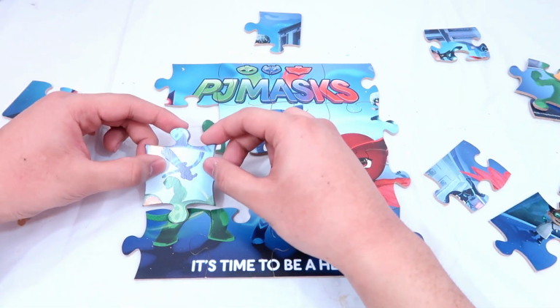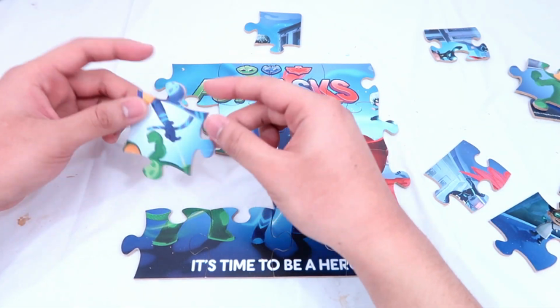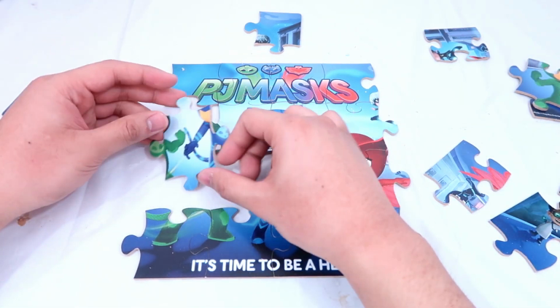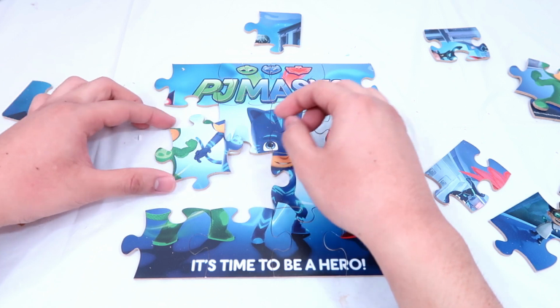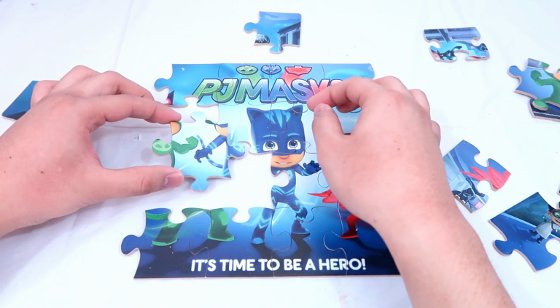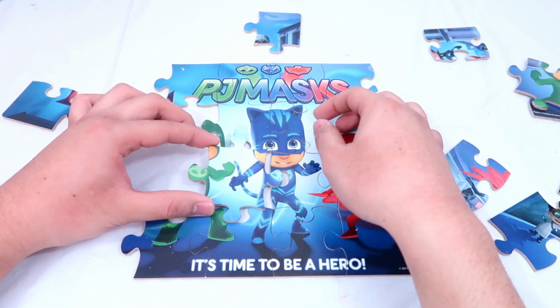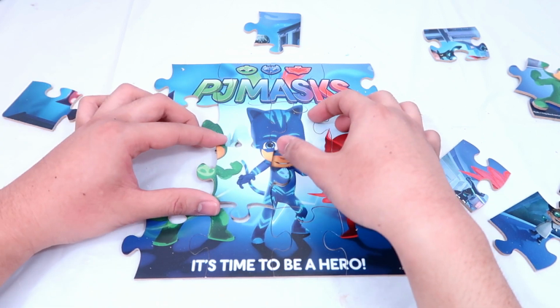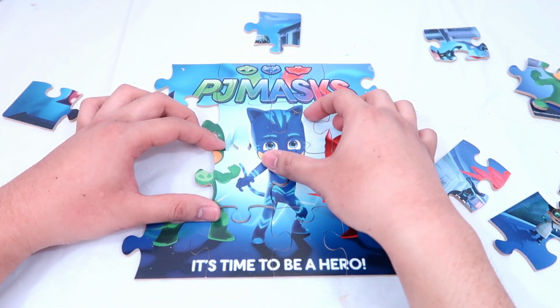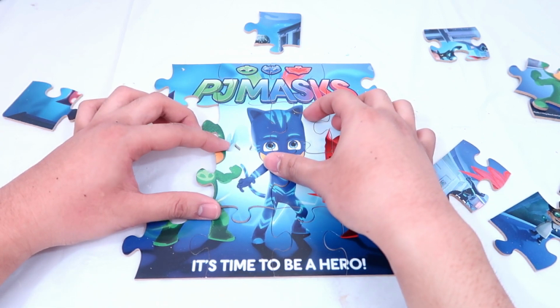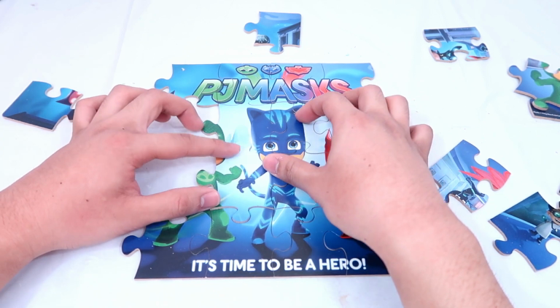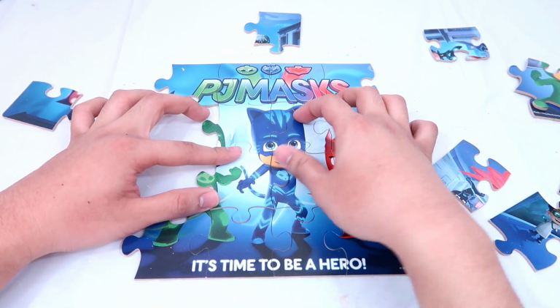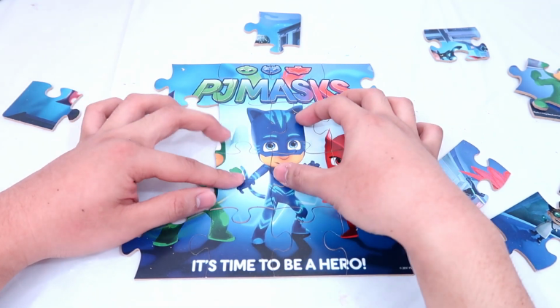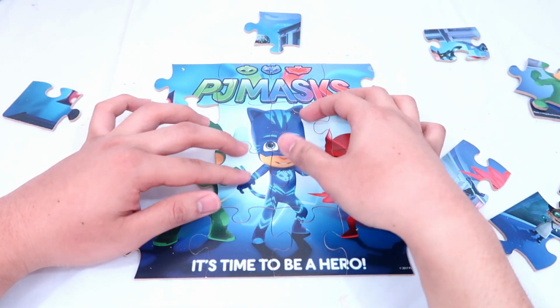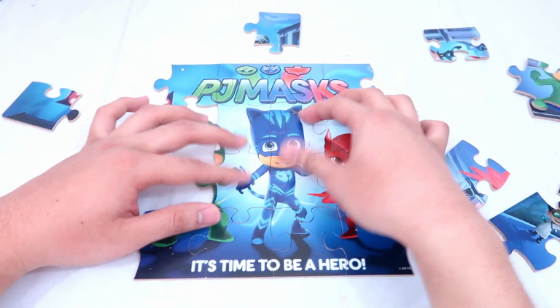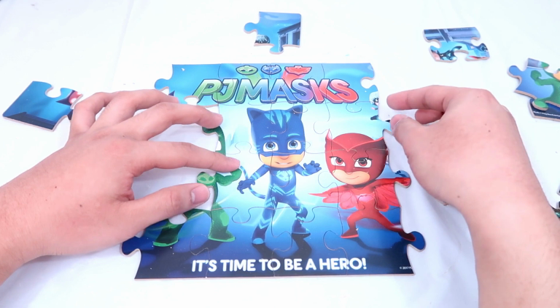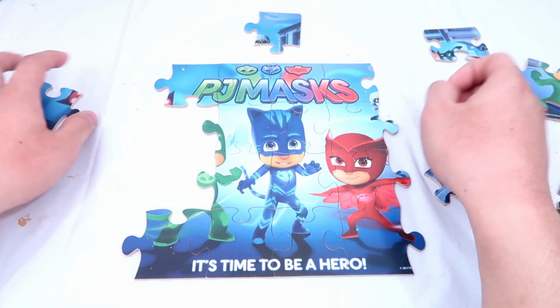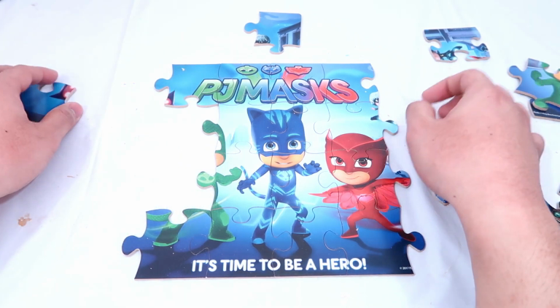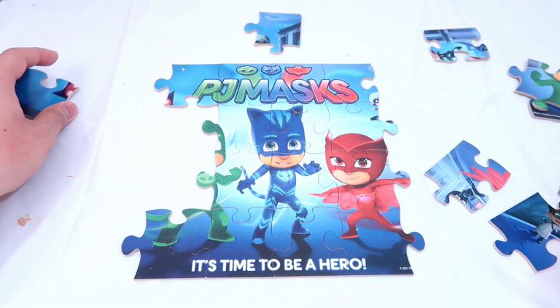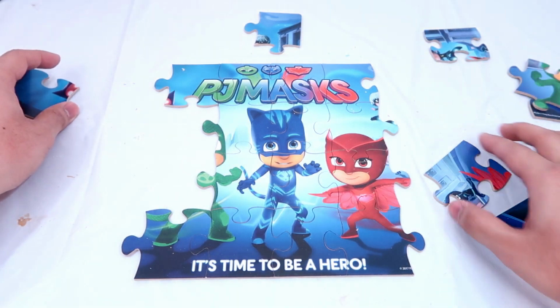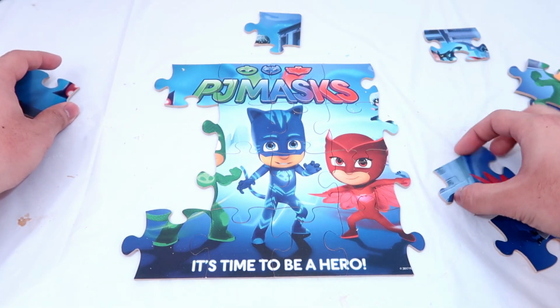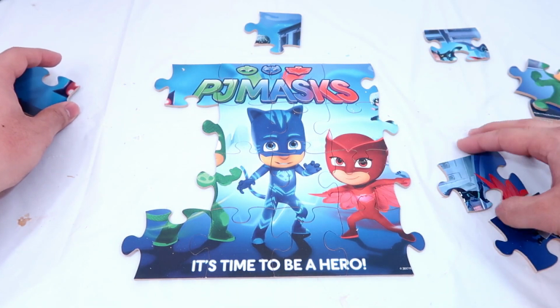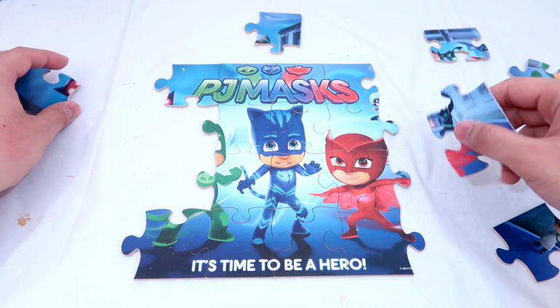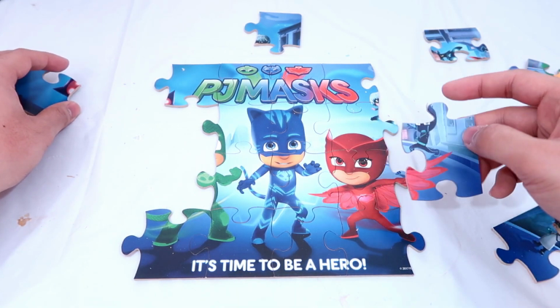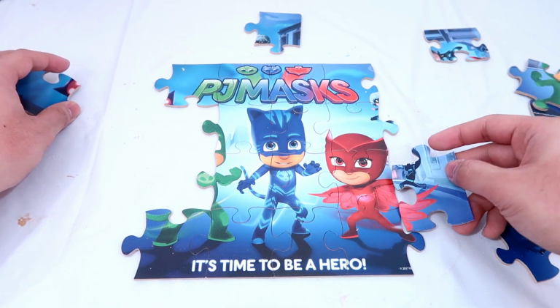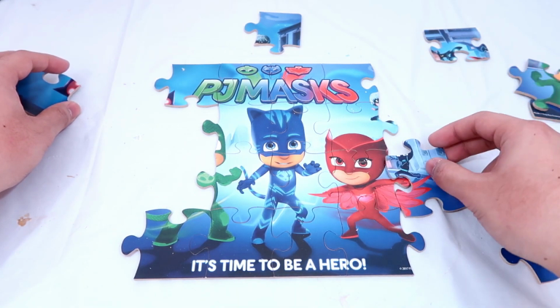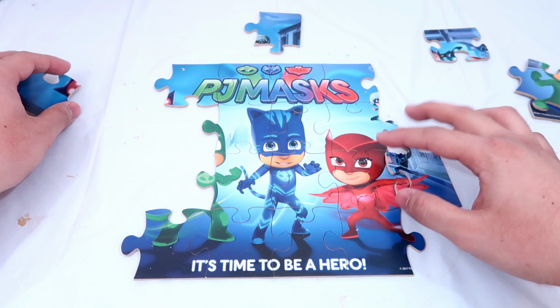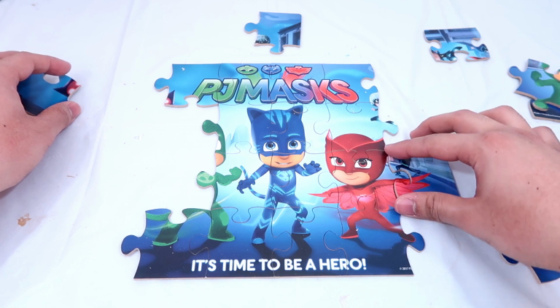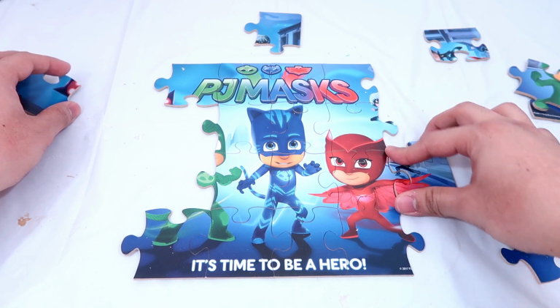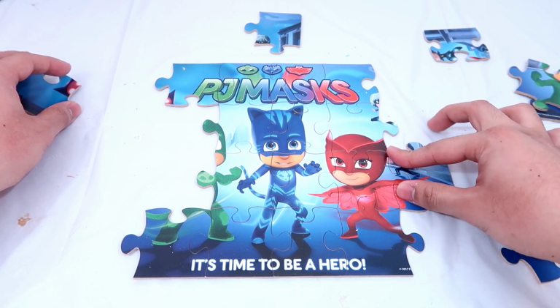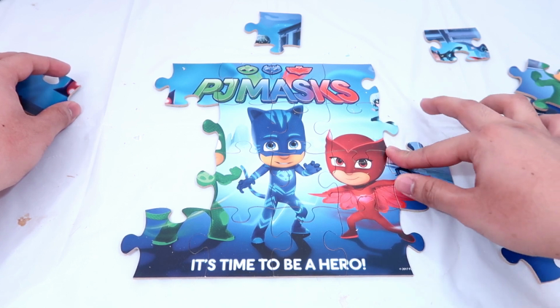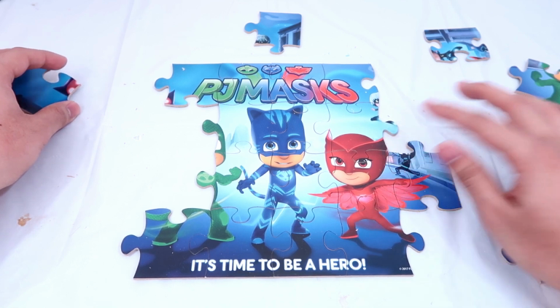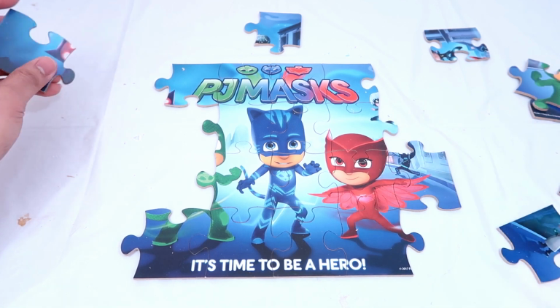Hmm, this is tricky, right? Oh hey, look — I found the entire Catboy. And this is Owlet's wing.